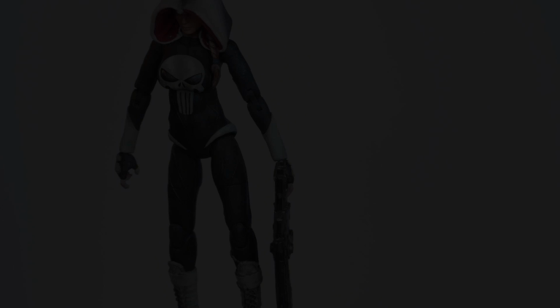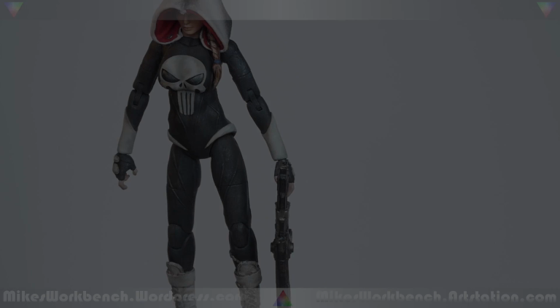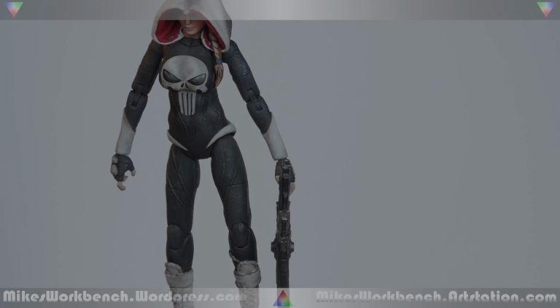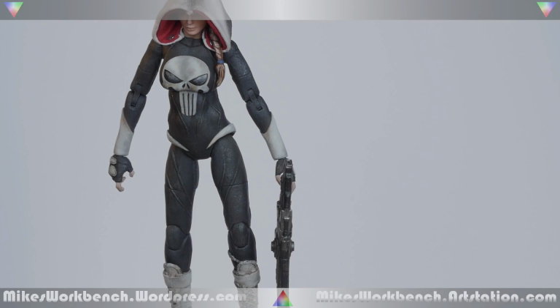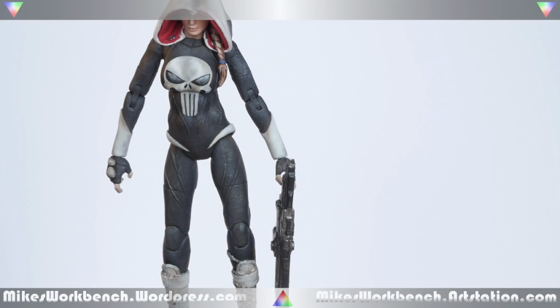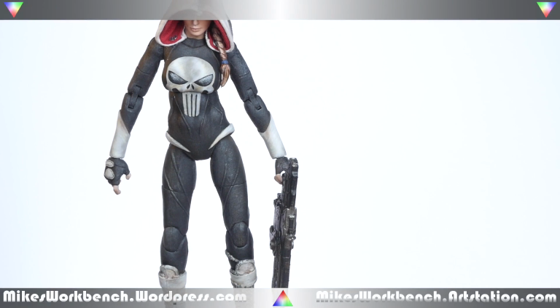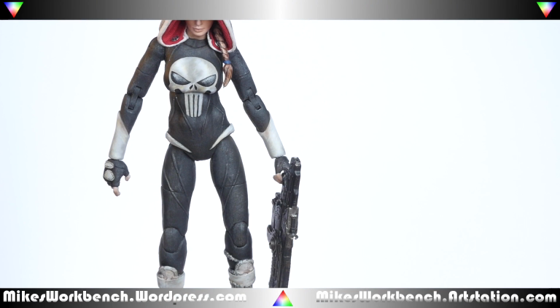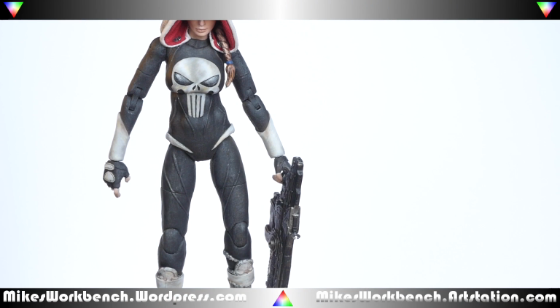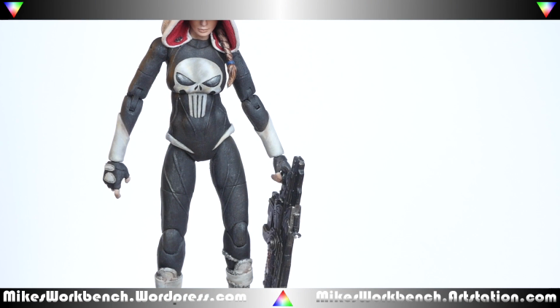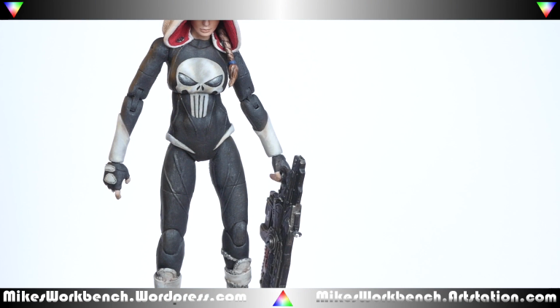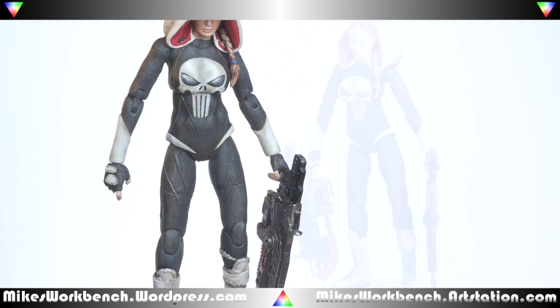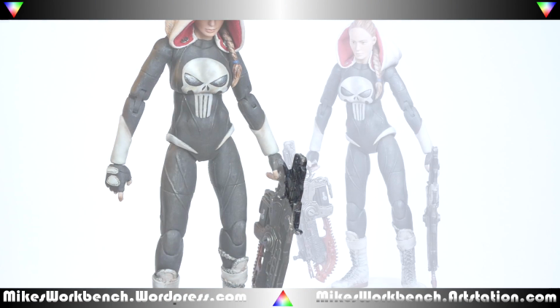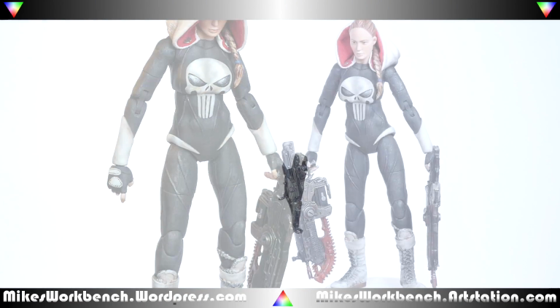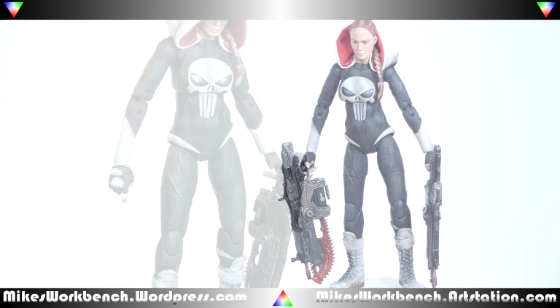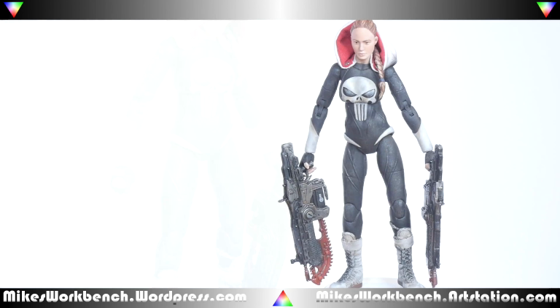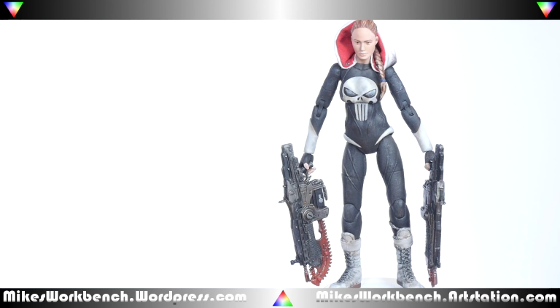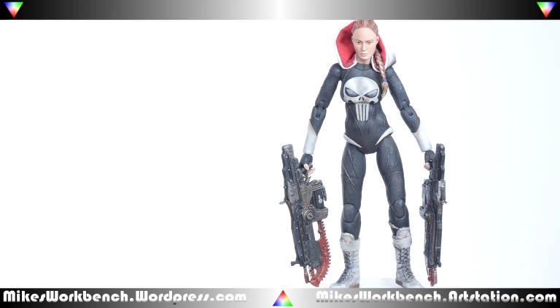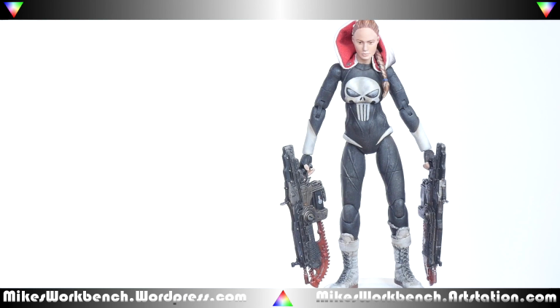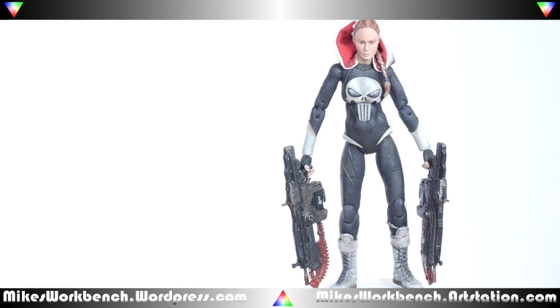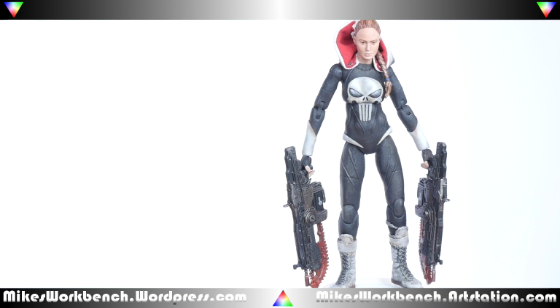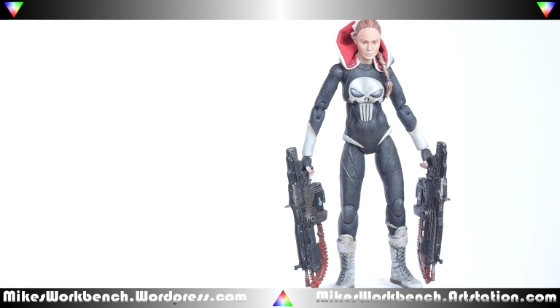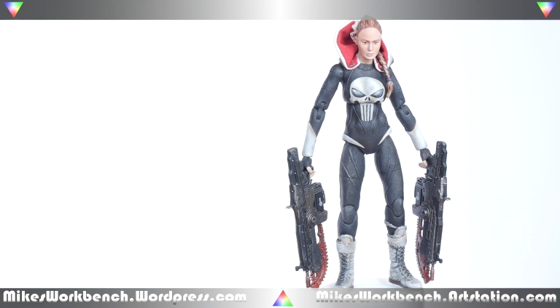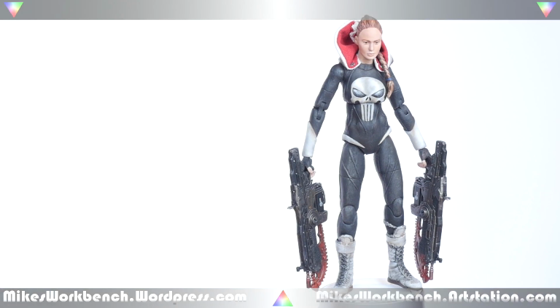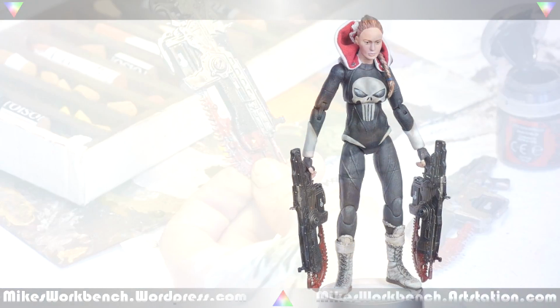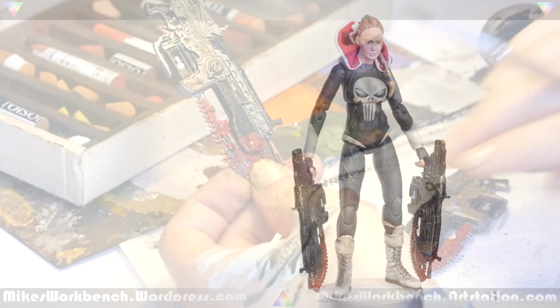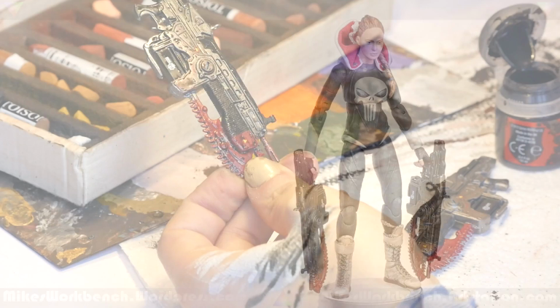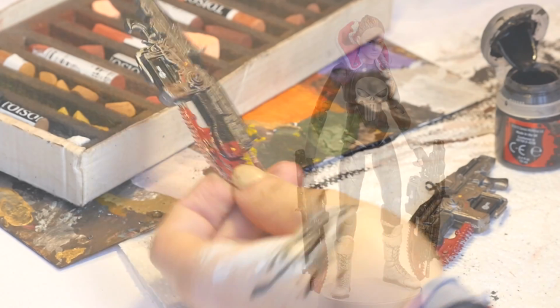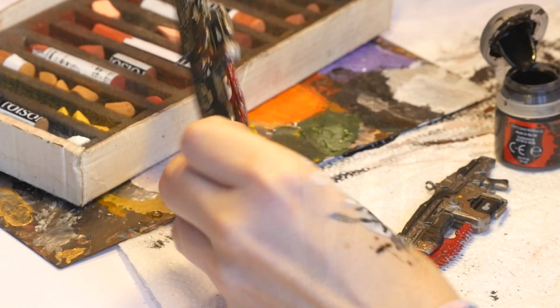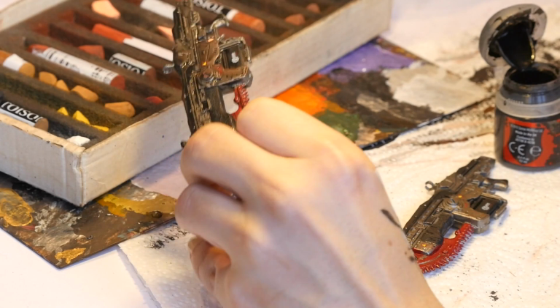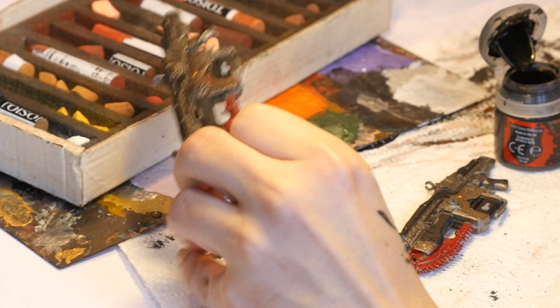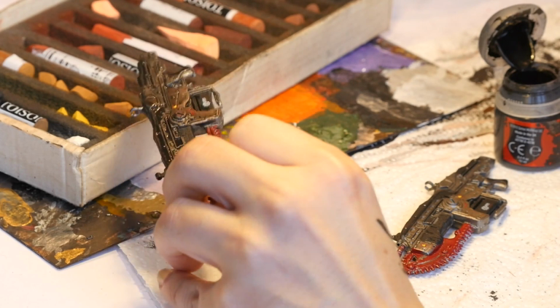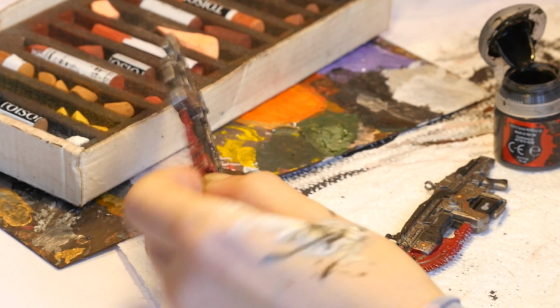What's up everybody, I am Mike and today I will show you how to paint a Lancer from Gears of War. If you happen to own Gears of War action figures or just want to learn how to paint weapons, this will work too.